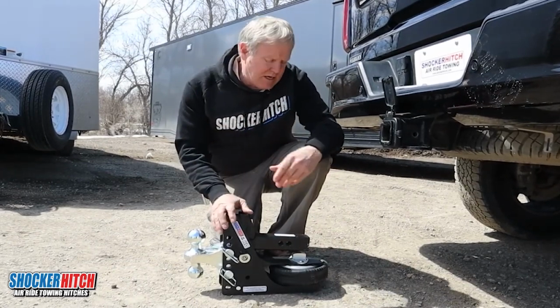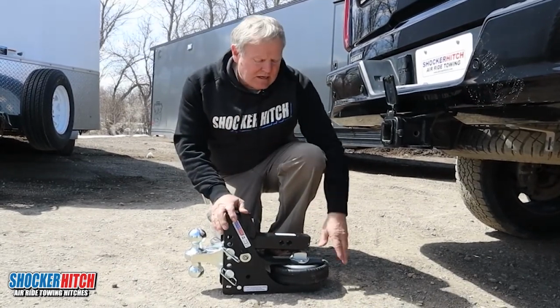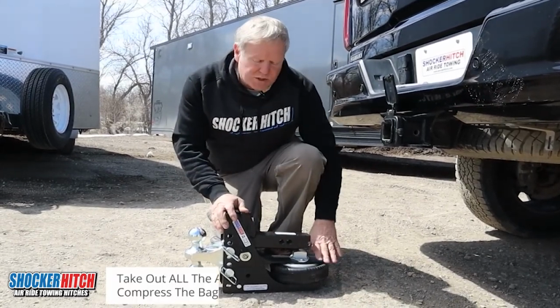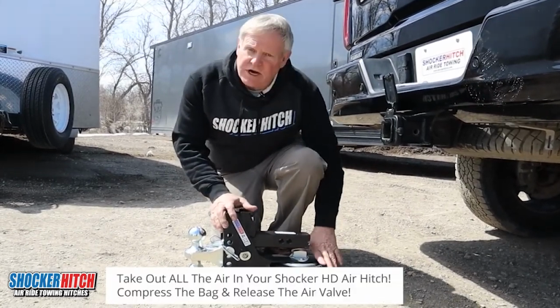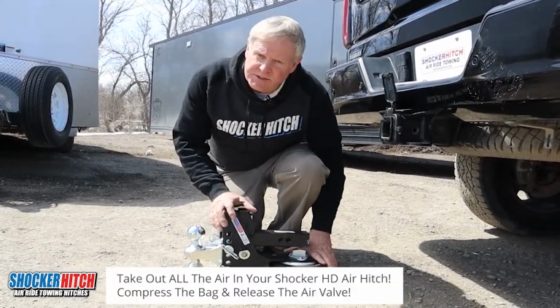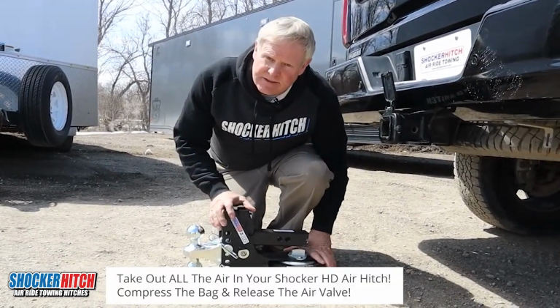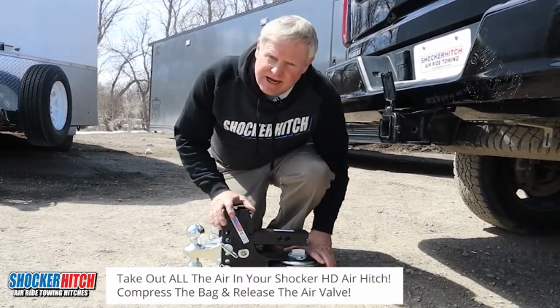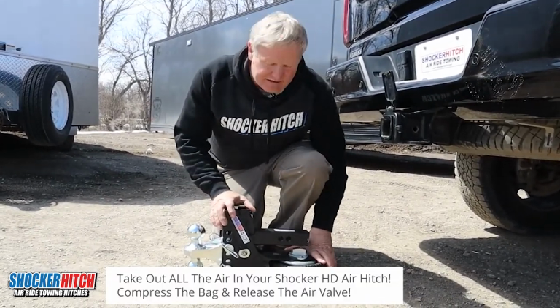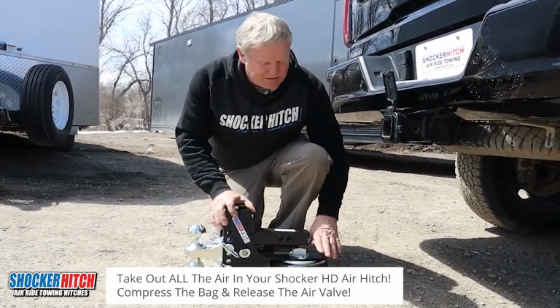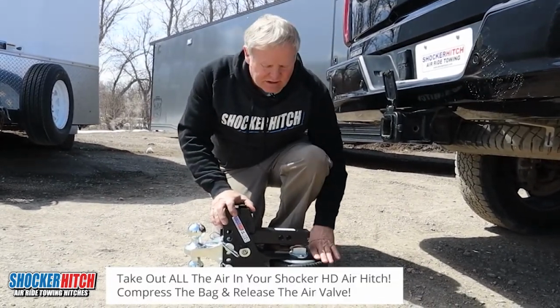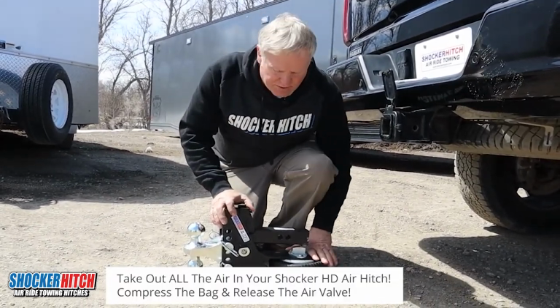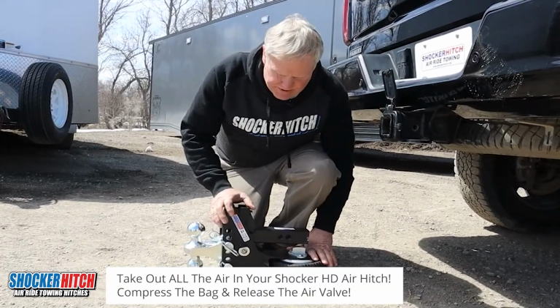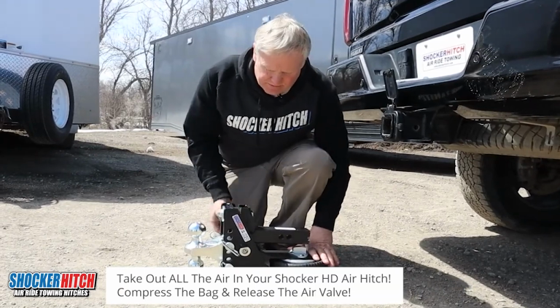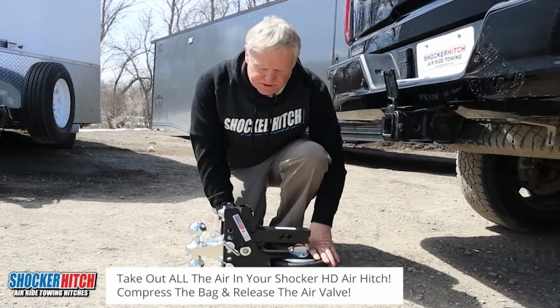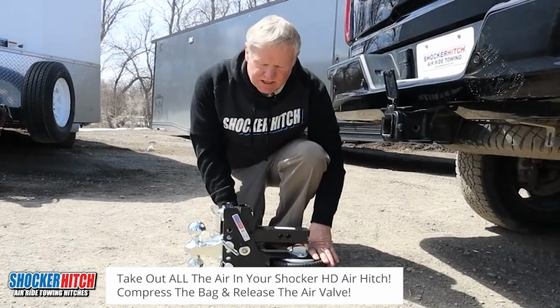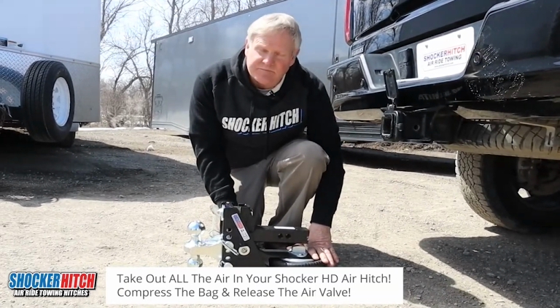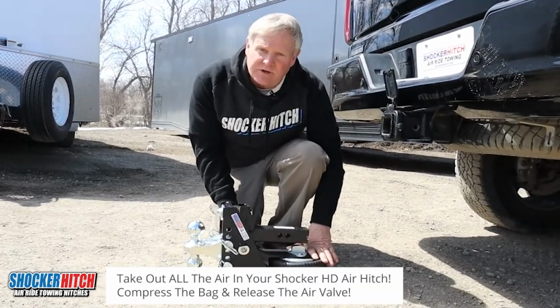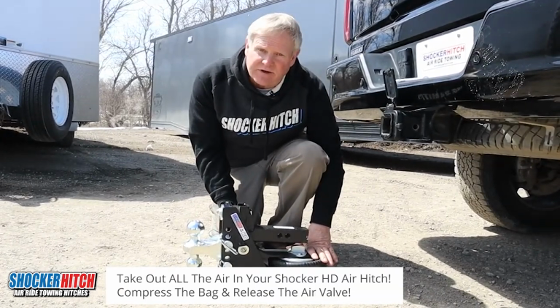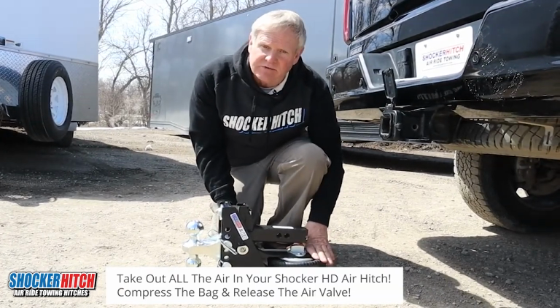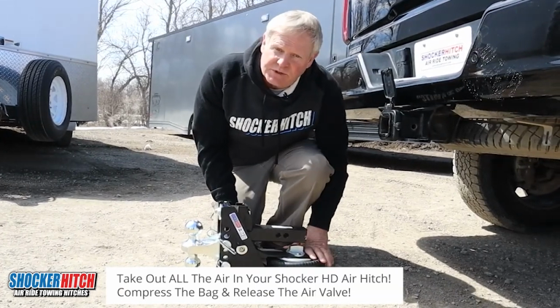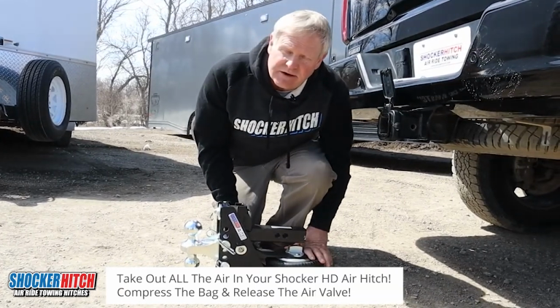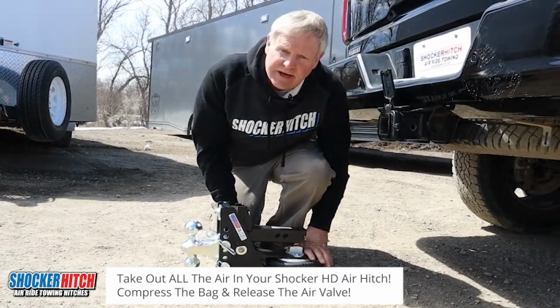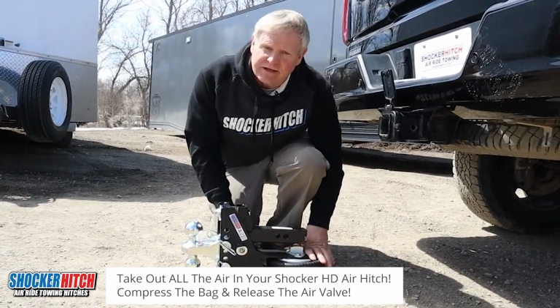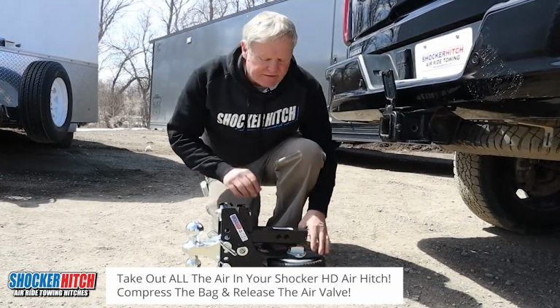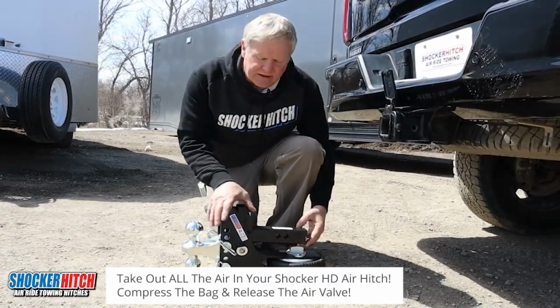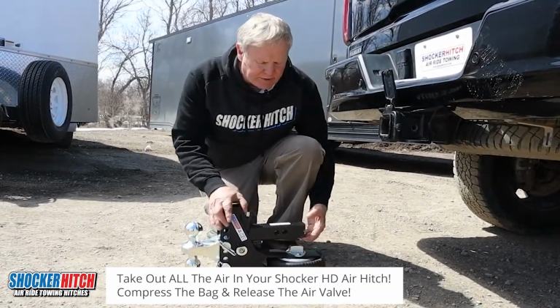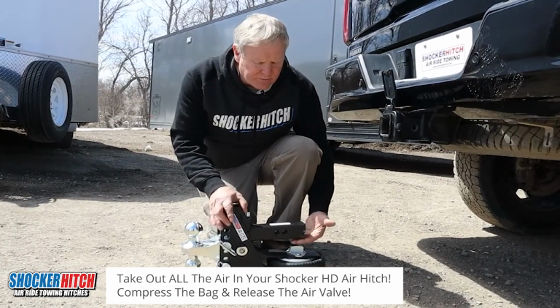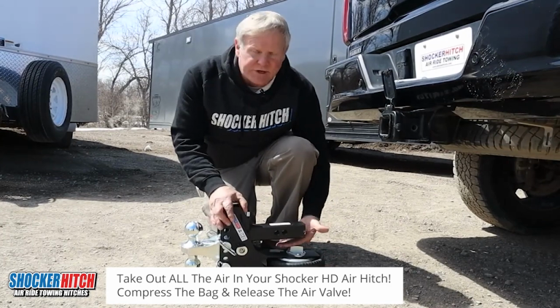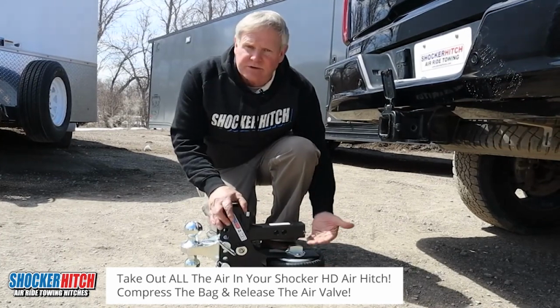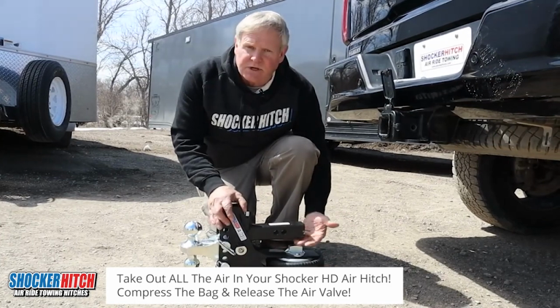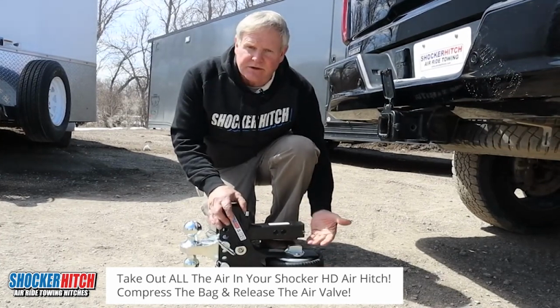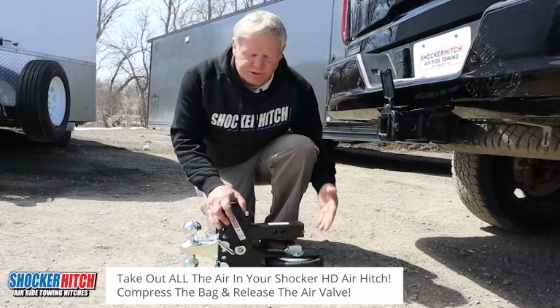Next, make sure the air is out of the bag. Compress the bag, release the air valve, push down on the bag. That'll give you plenty of room here to install your hitch.